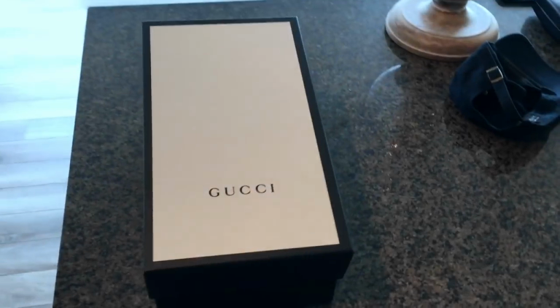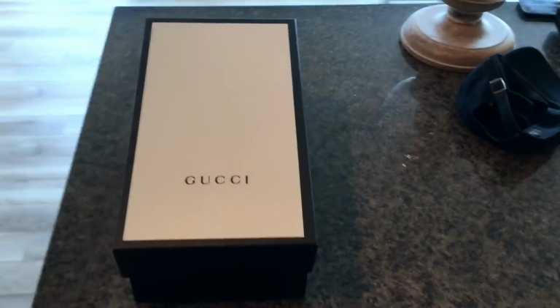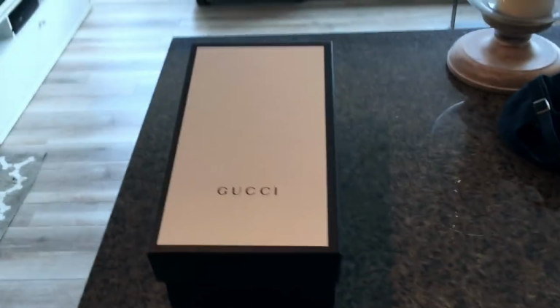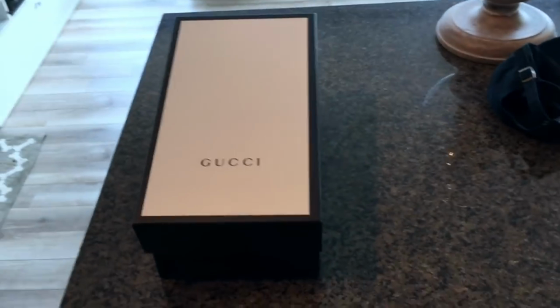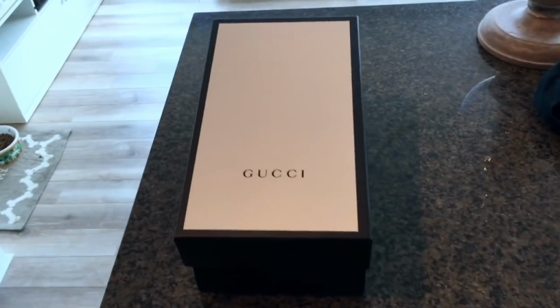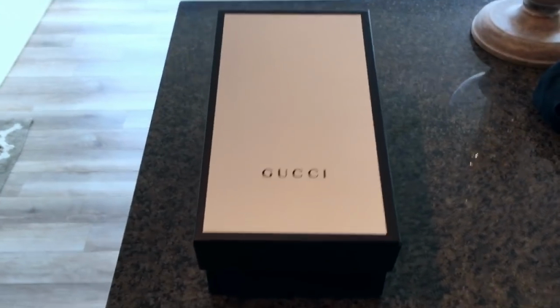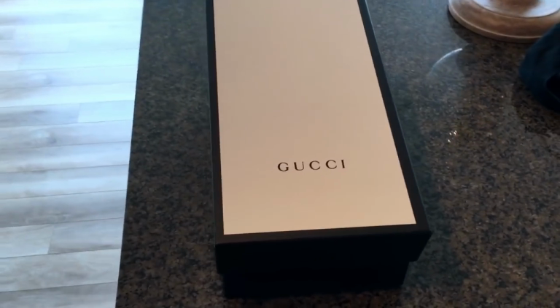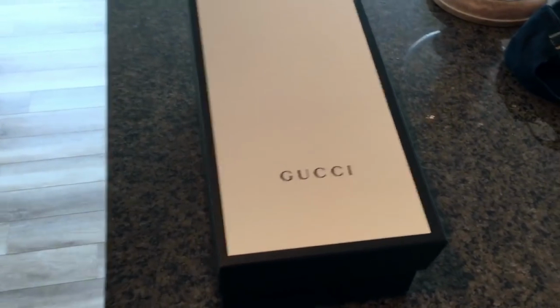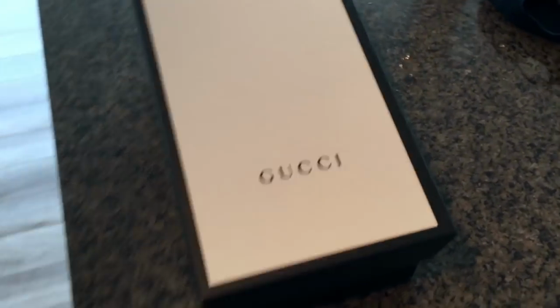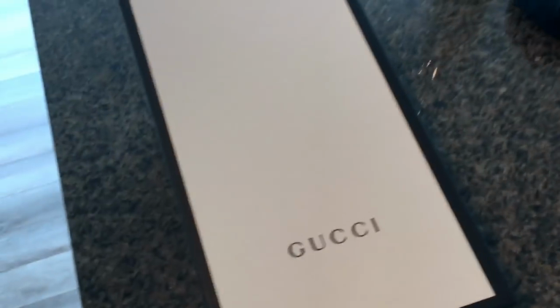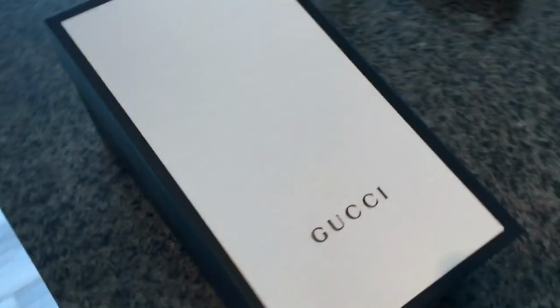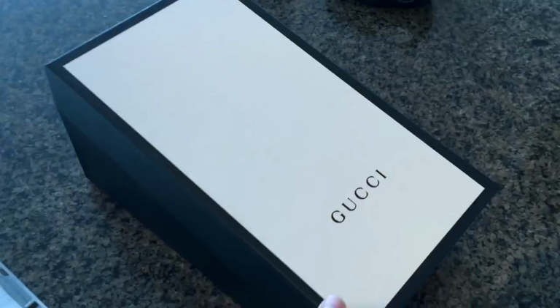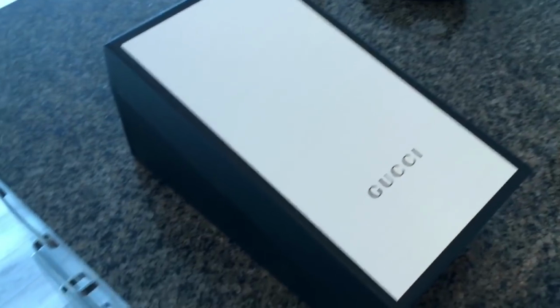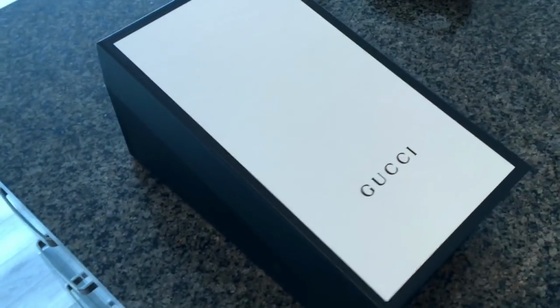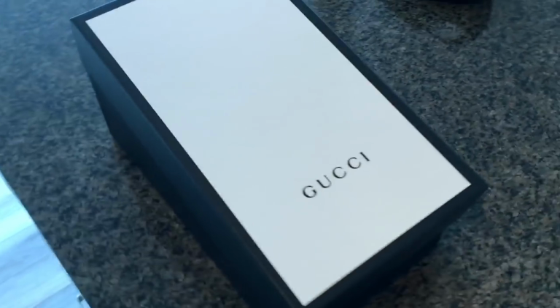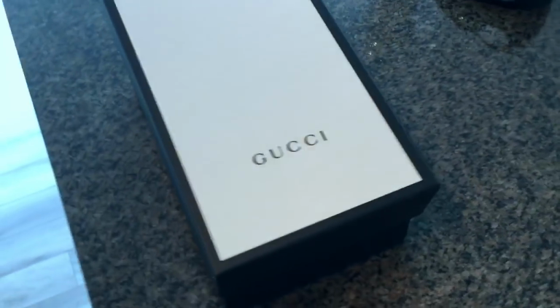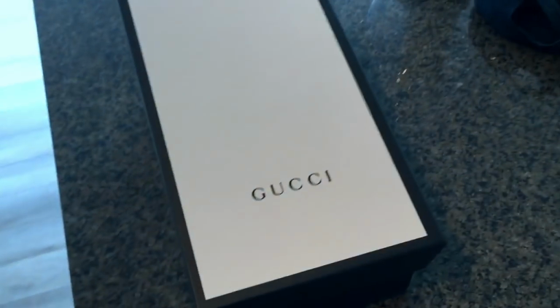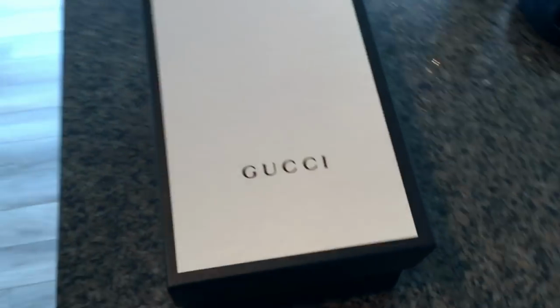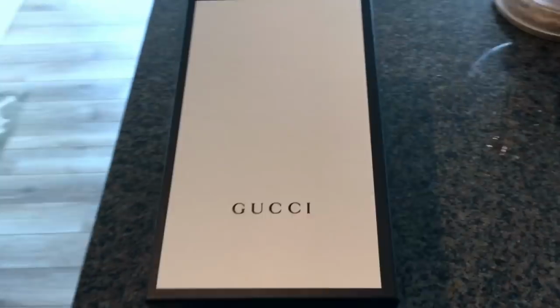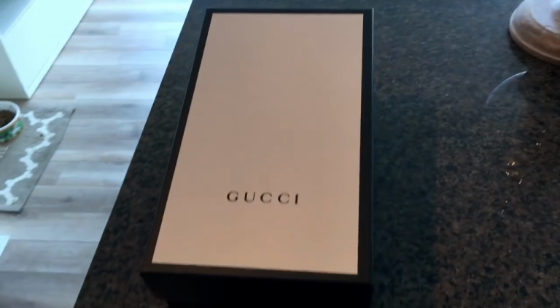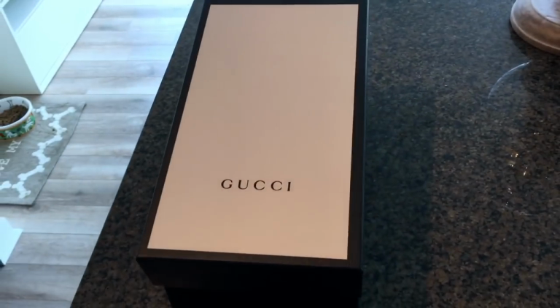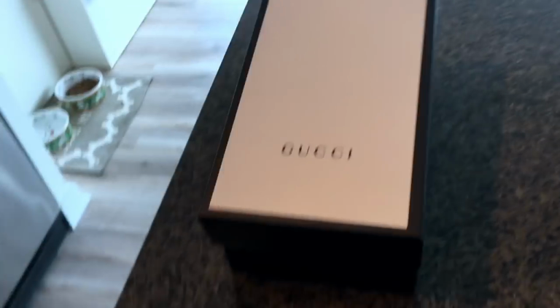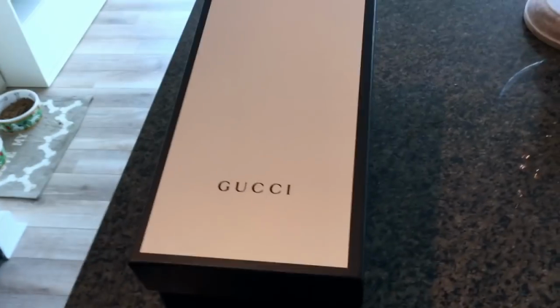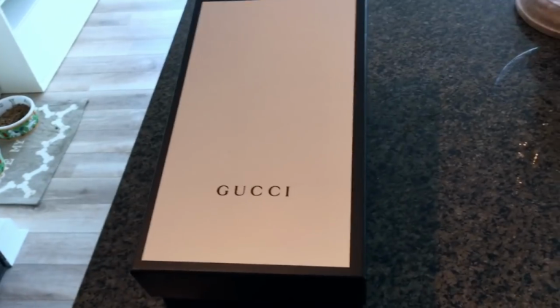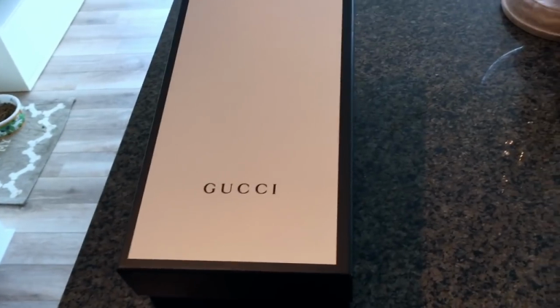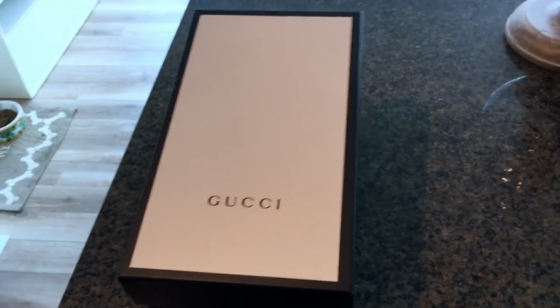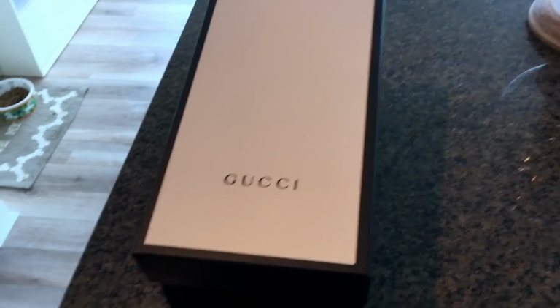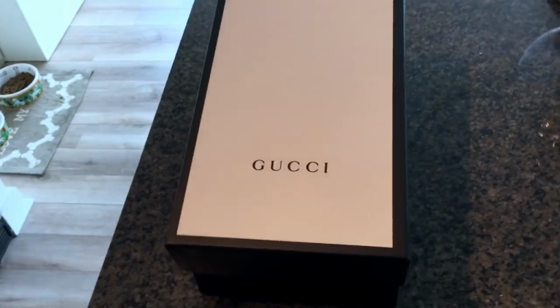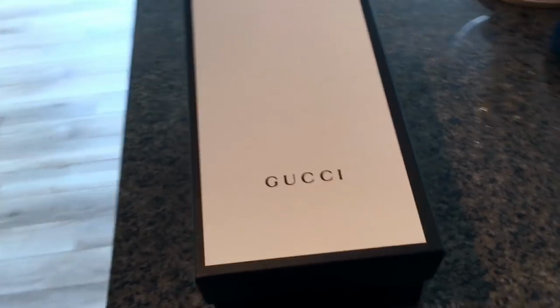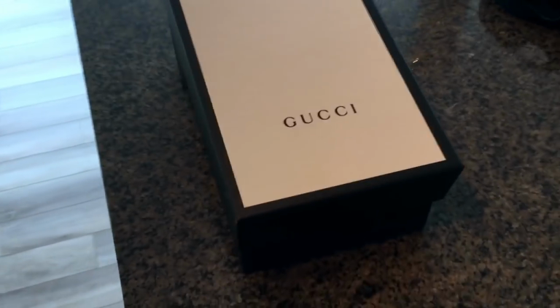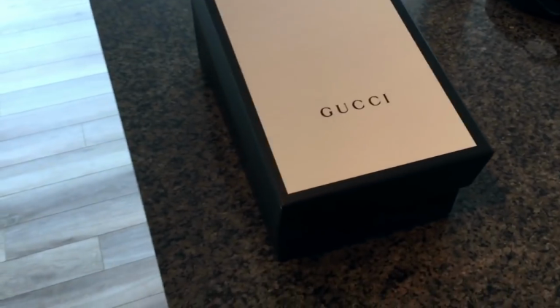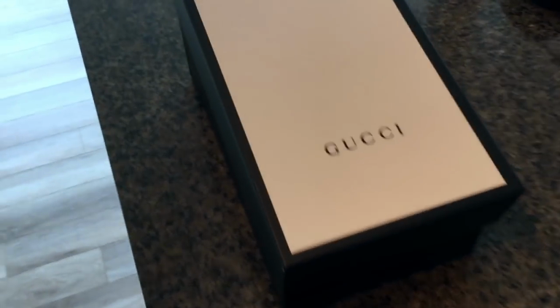Hey guys, welcome to the first Modern Man vlog — this is the first video I'm posting on this channel. I thought something cool to do would be to feature an unboxing of Gucci slides that I recently got.